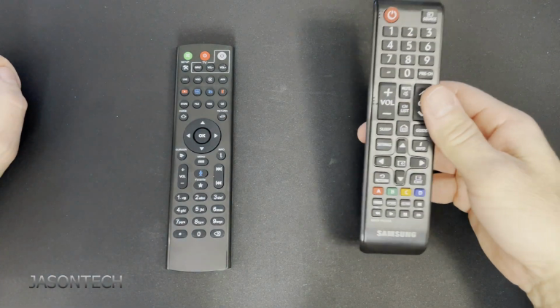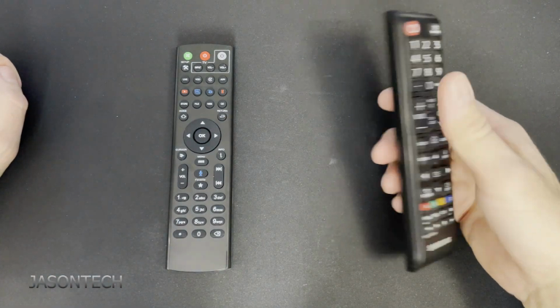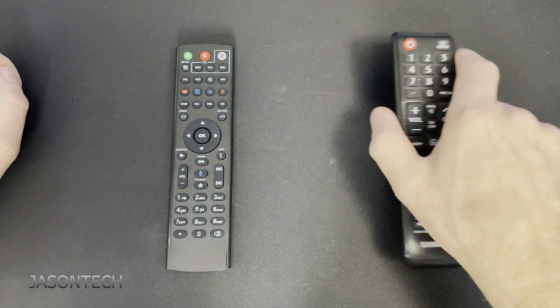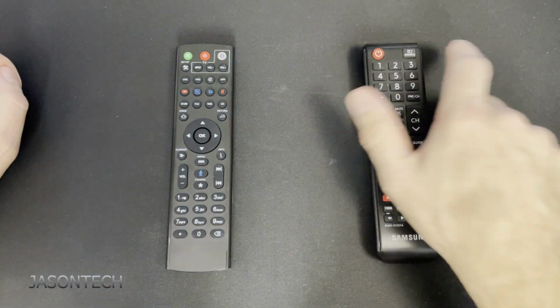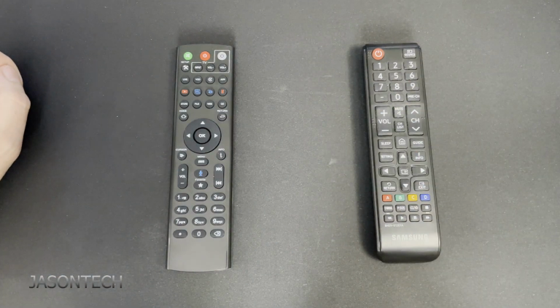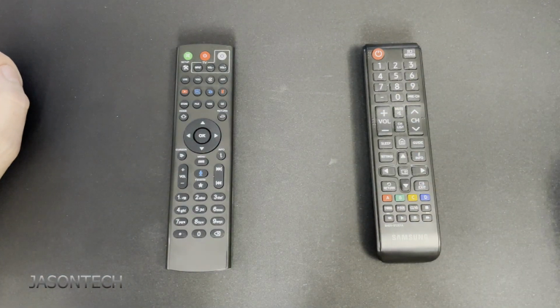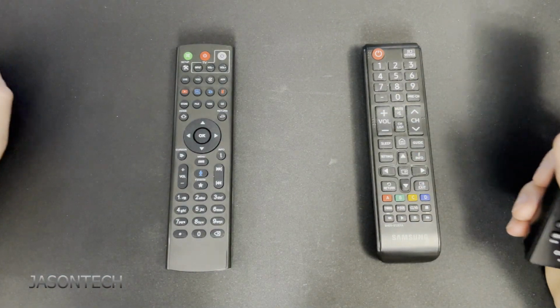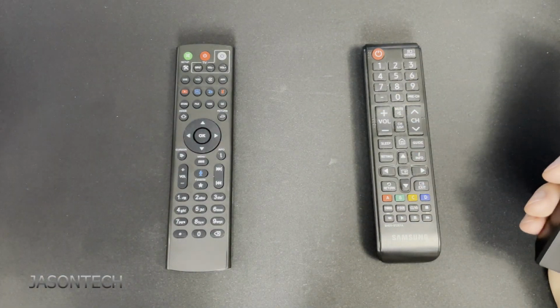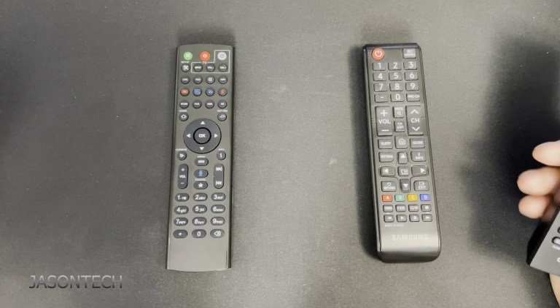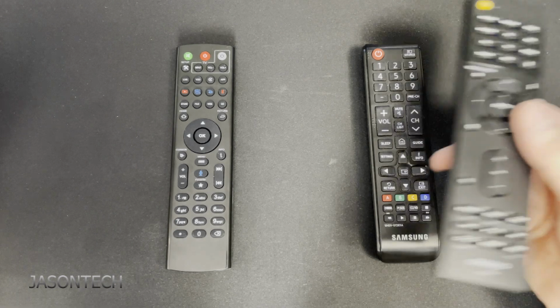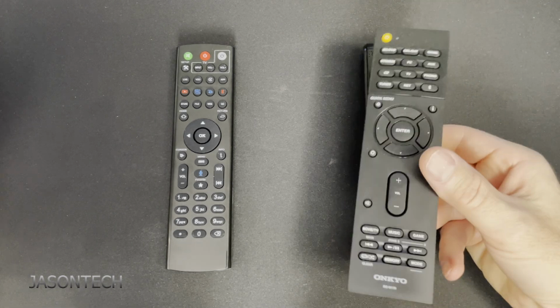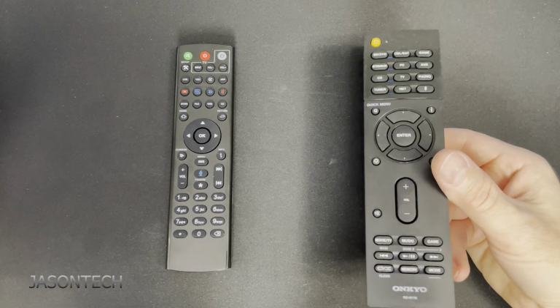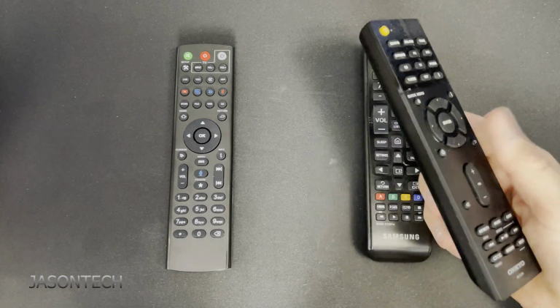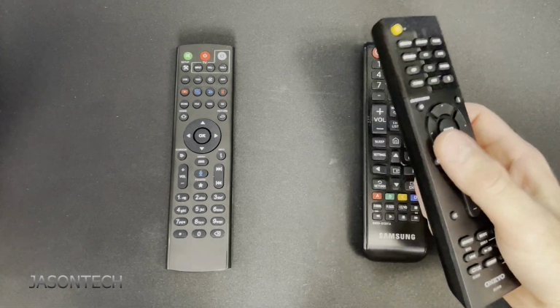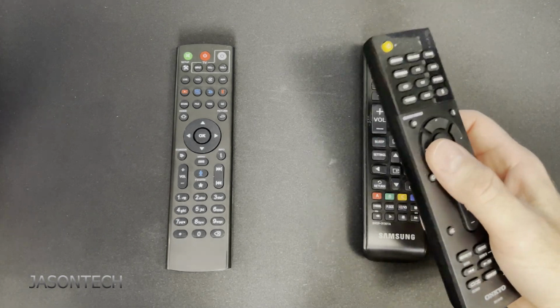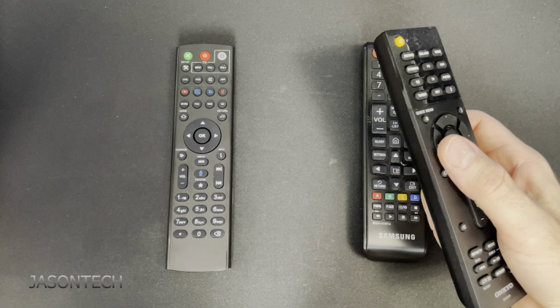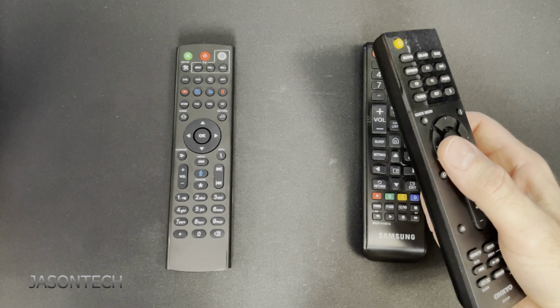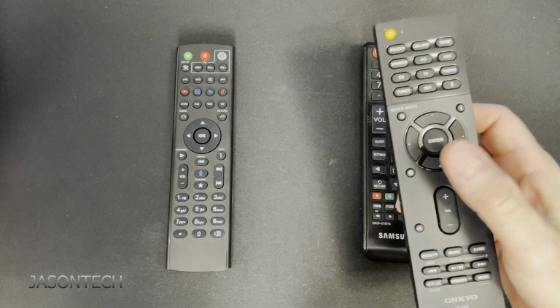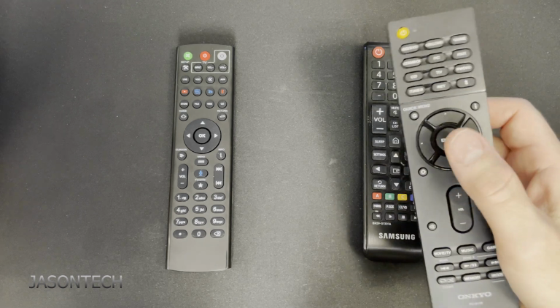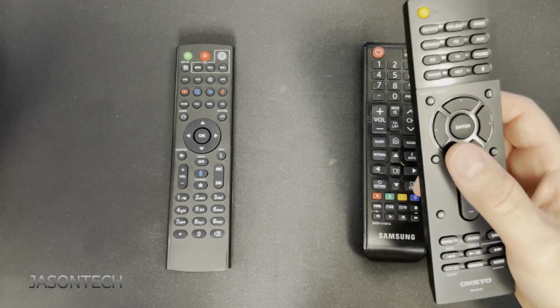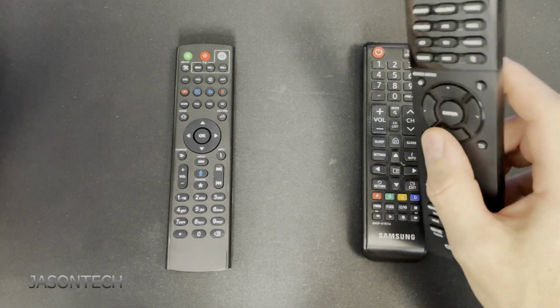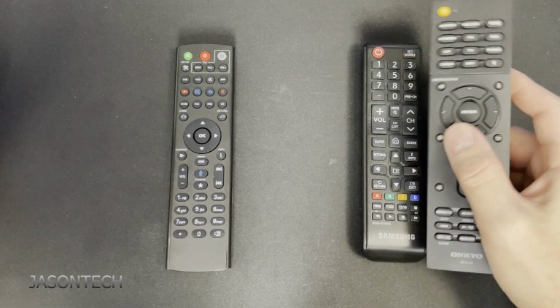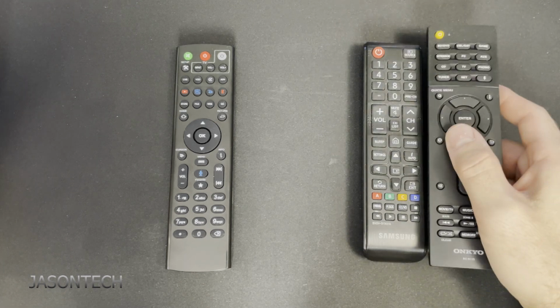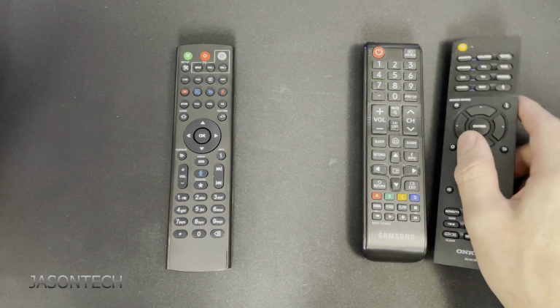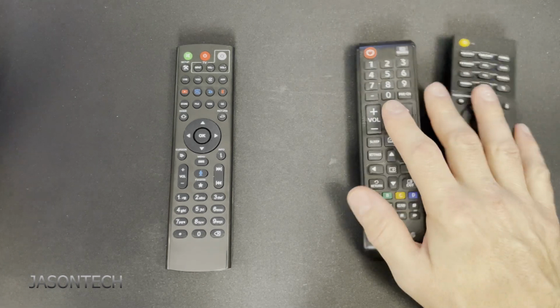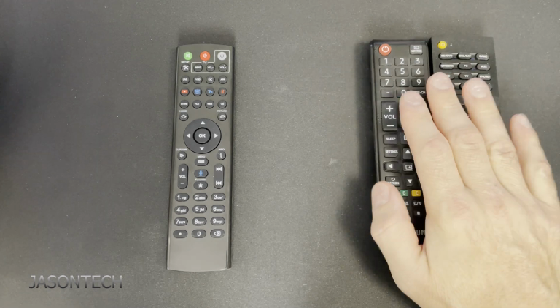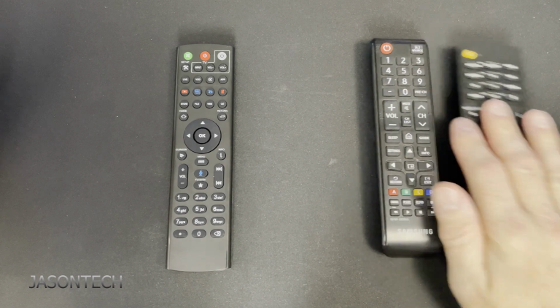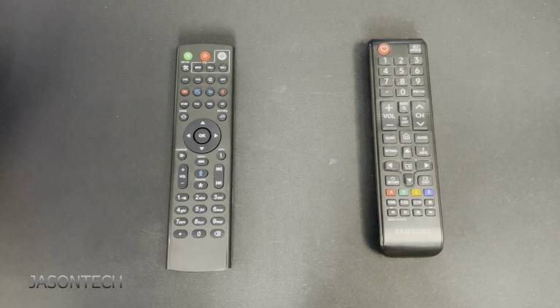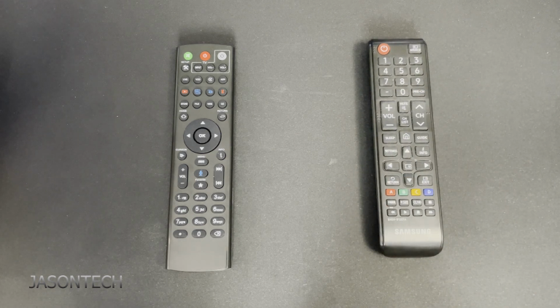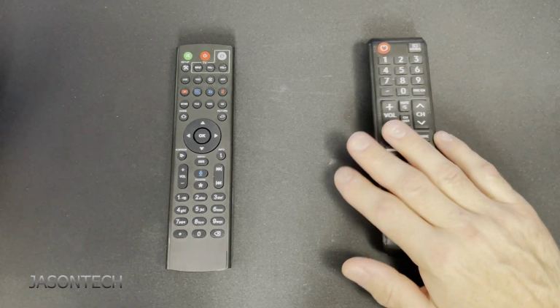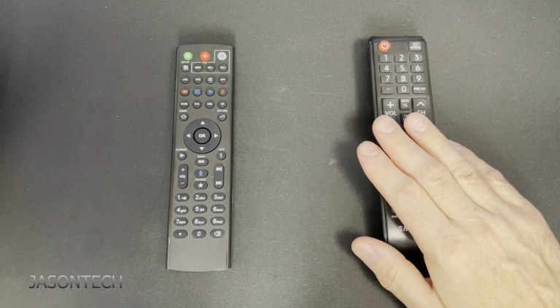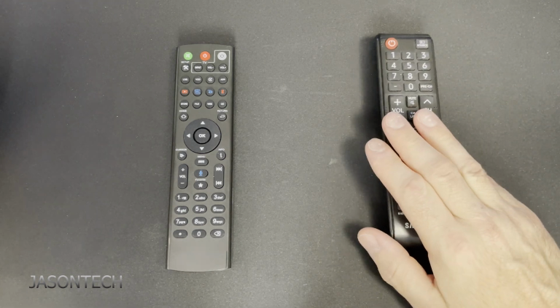So right now I'm going to use this one. If you have an amplifier or soundbar and you use that to control your volume — very important — you're going to need that remote as well. In this video I'm just going to use the Samsung remote.